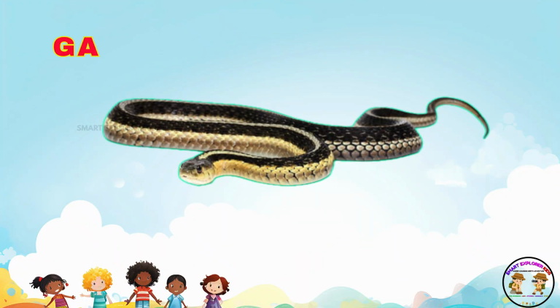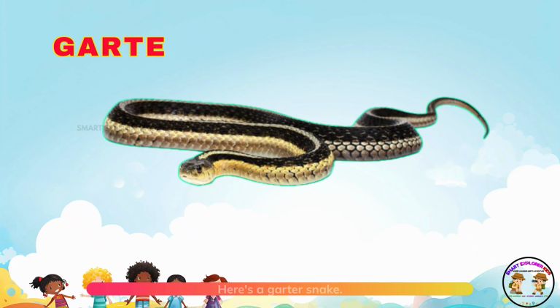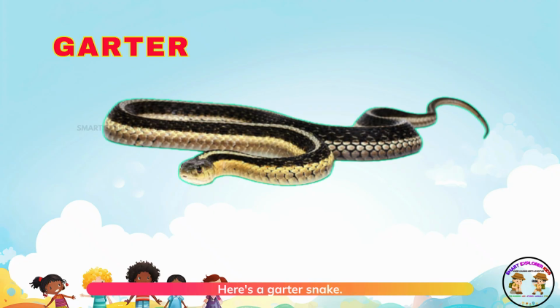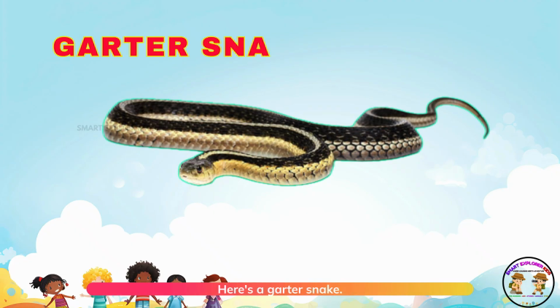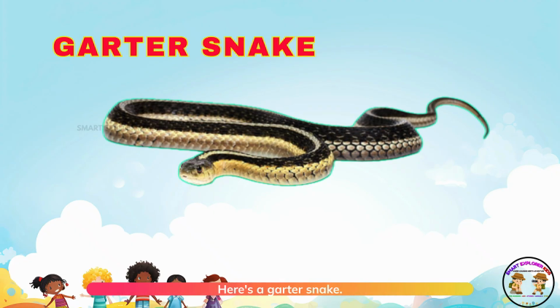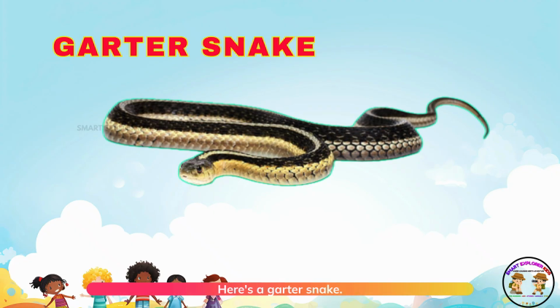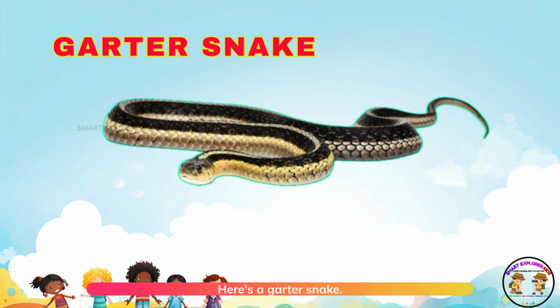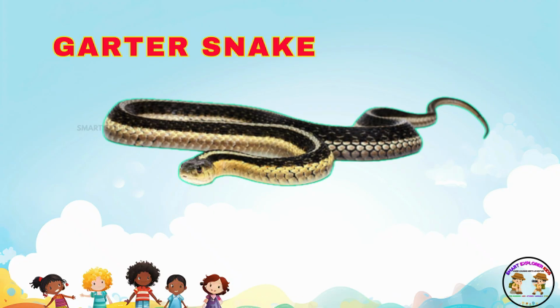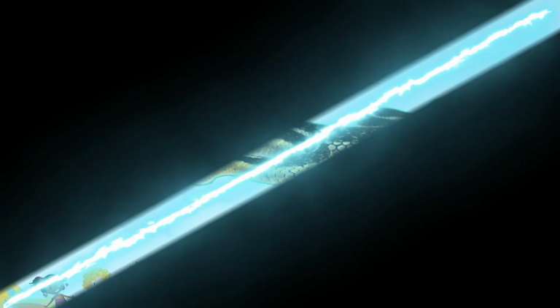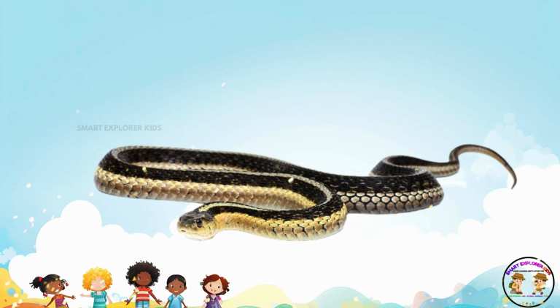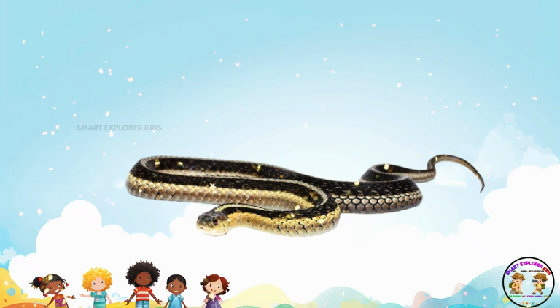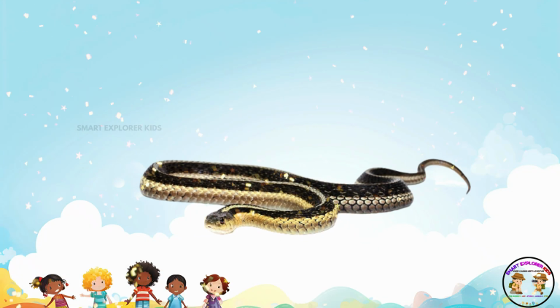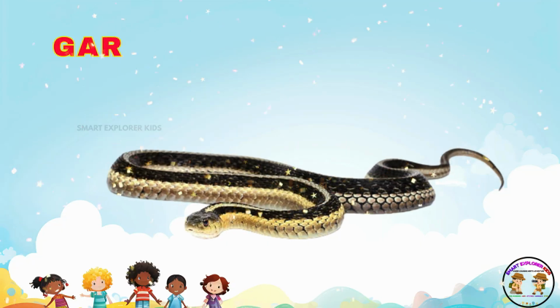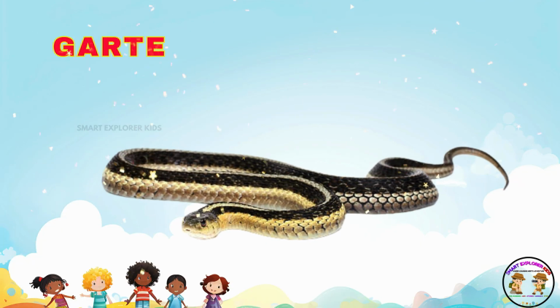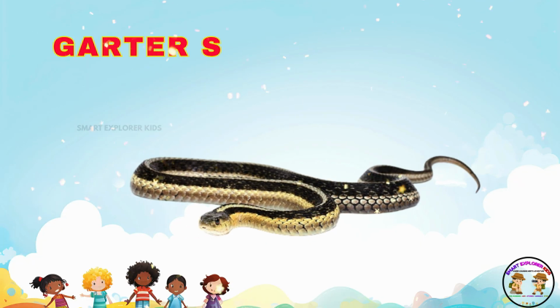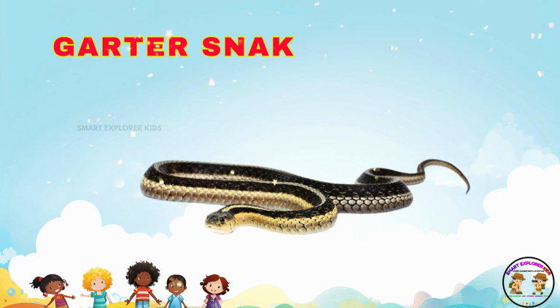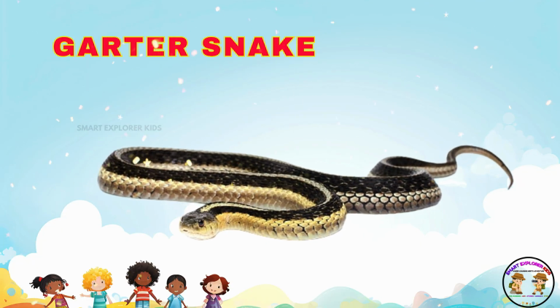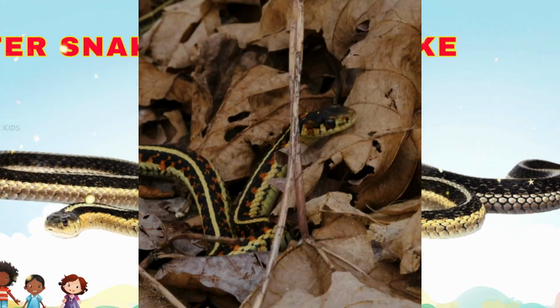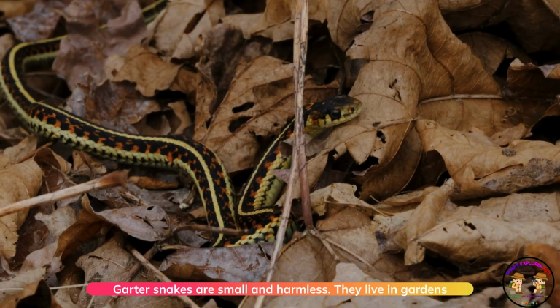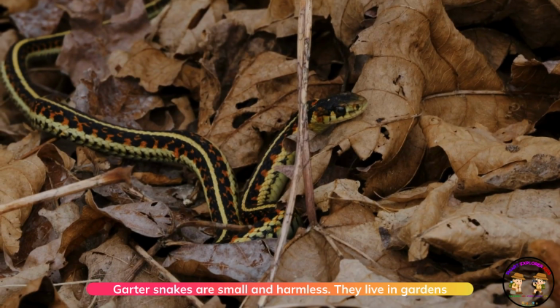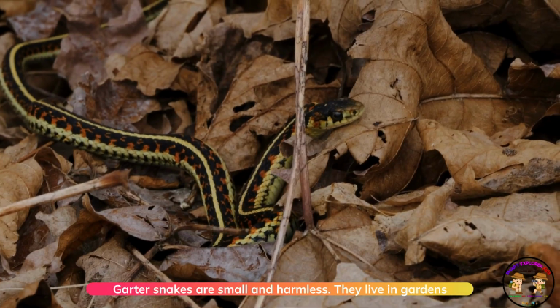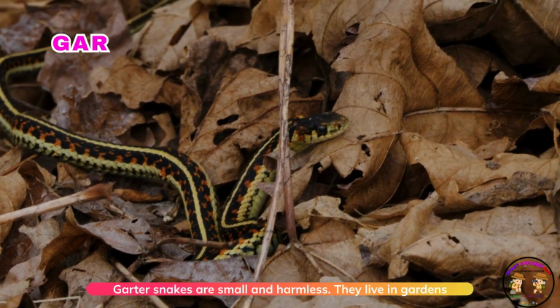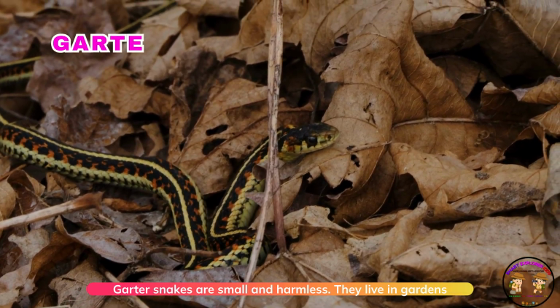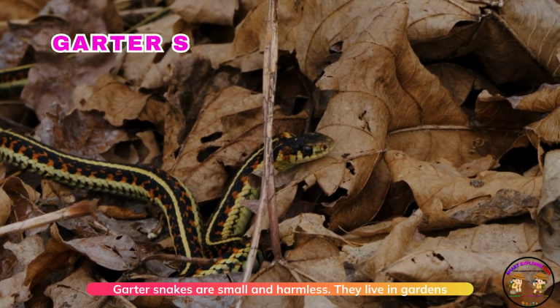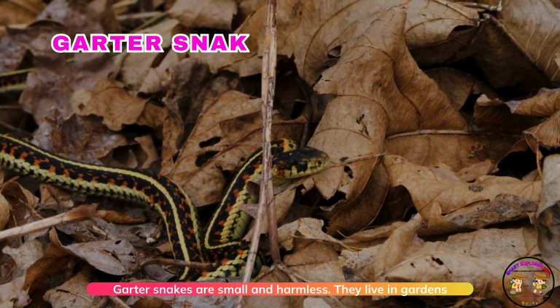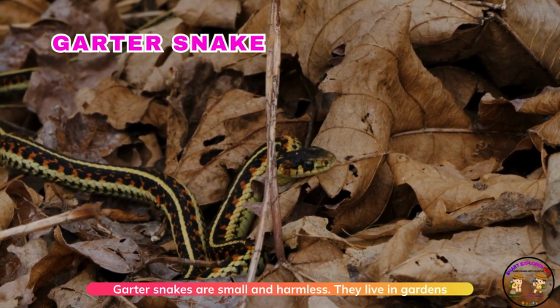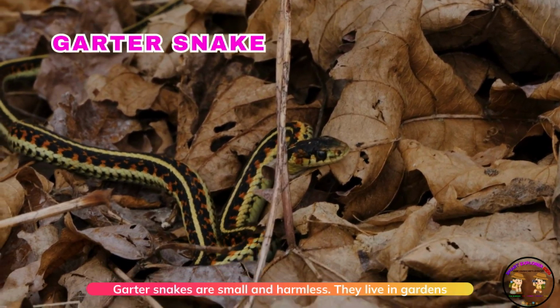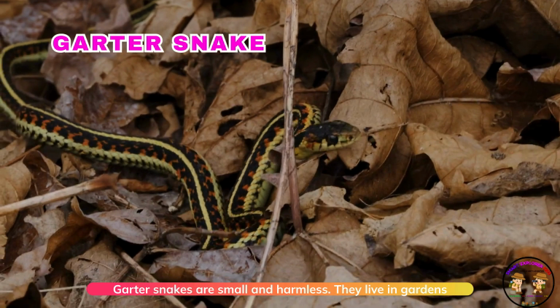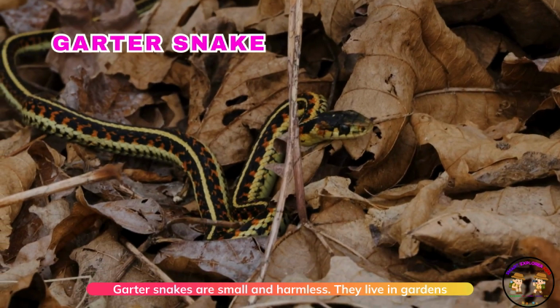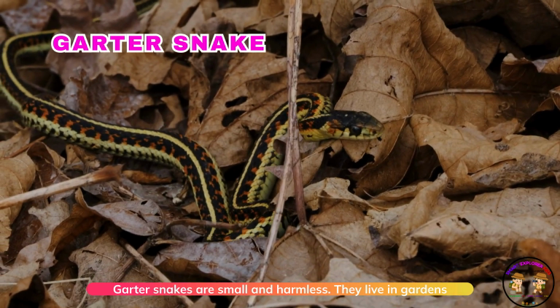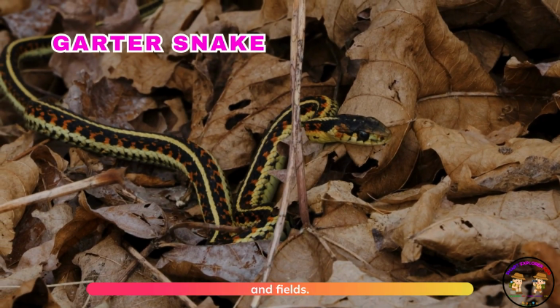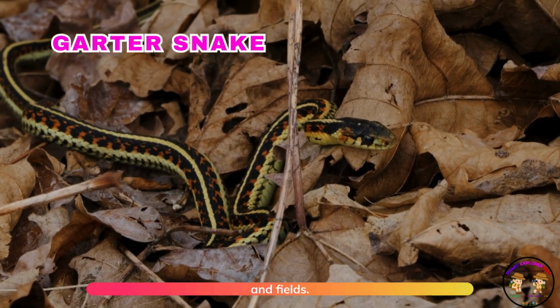Here's a garter snake. Garter snakes are small and harmless. They live in gardens and fields.